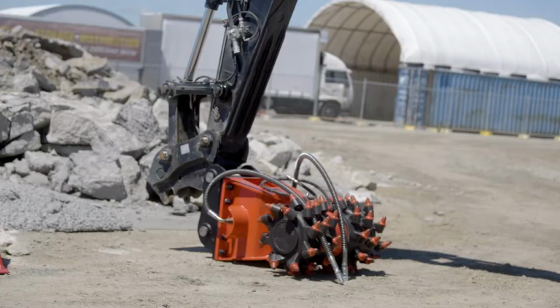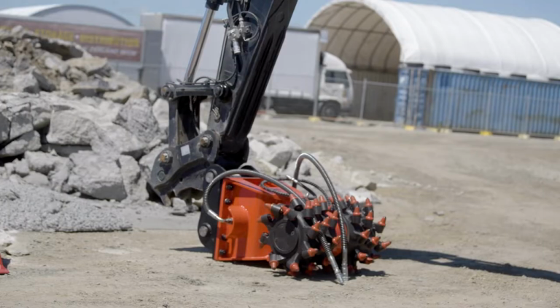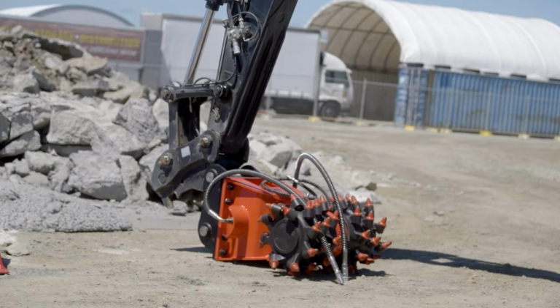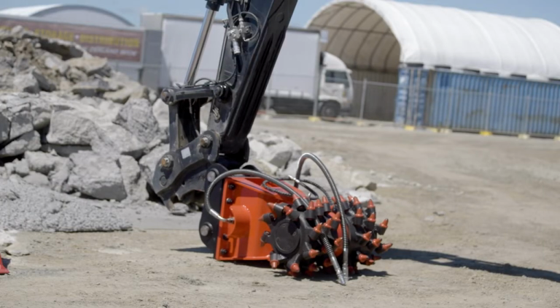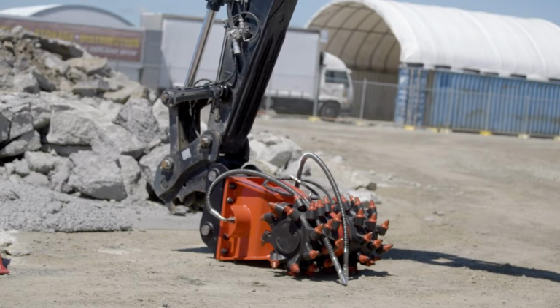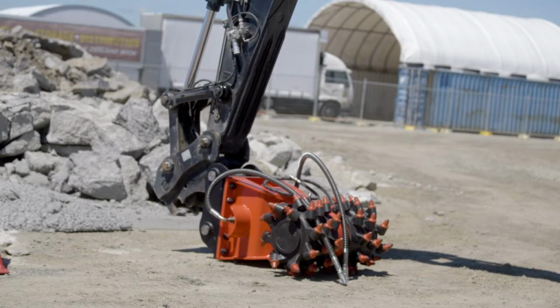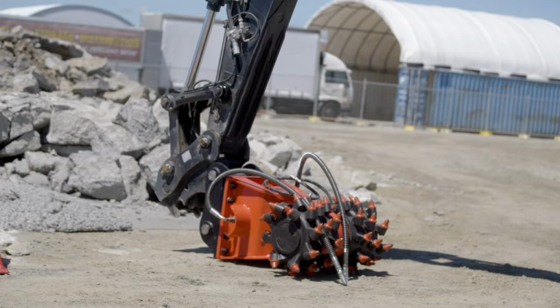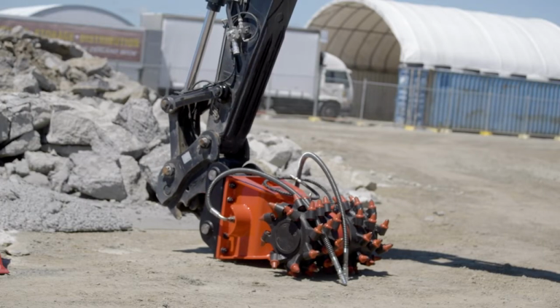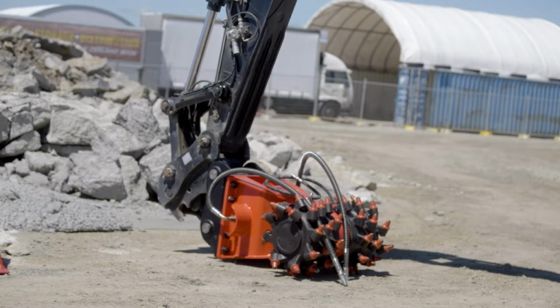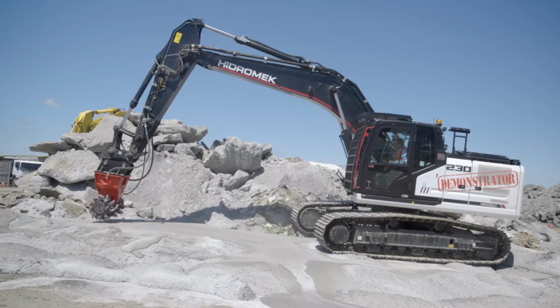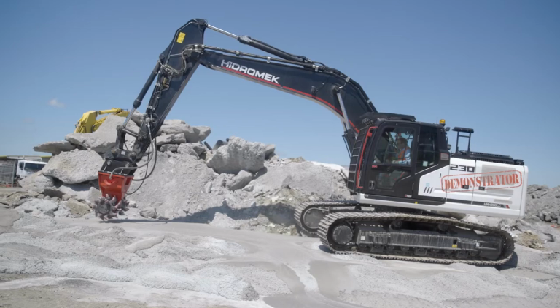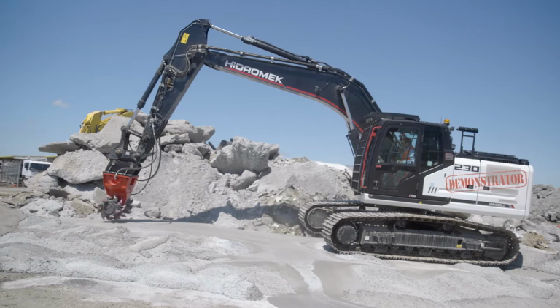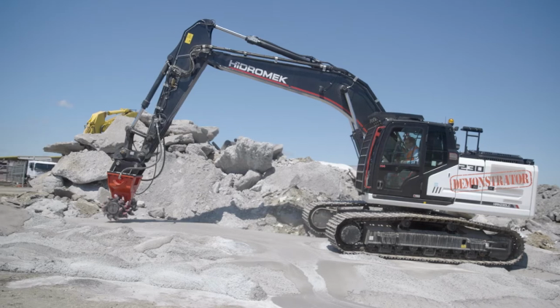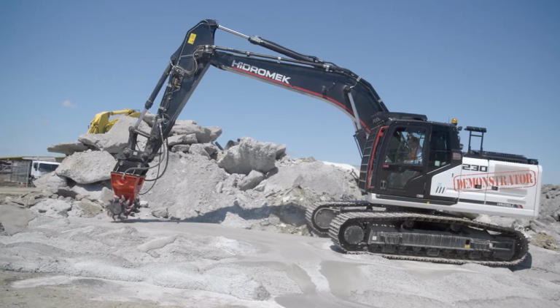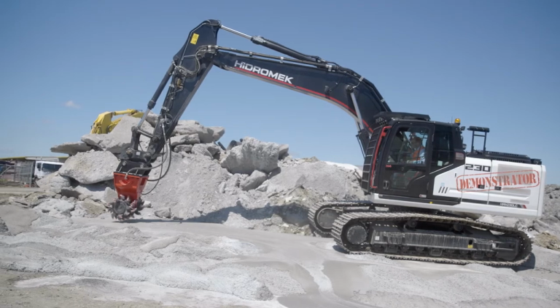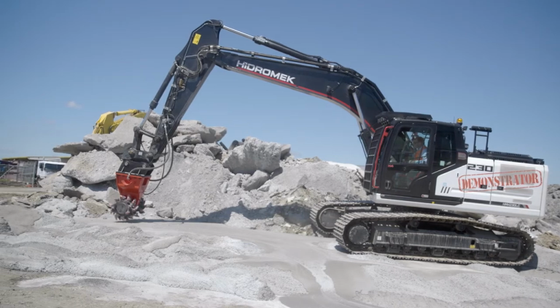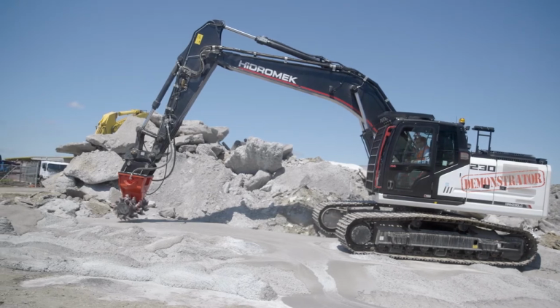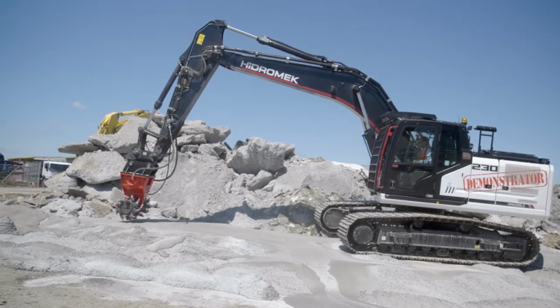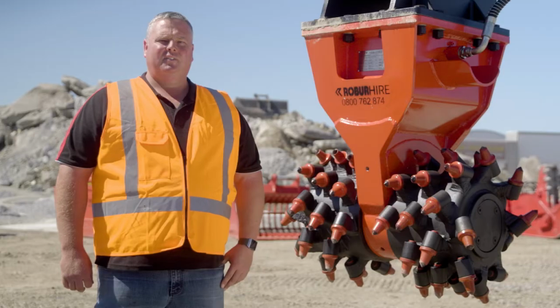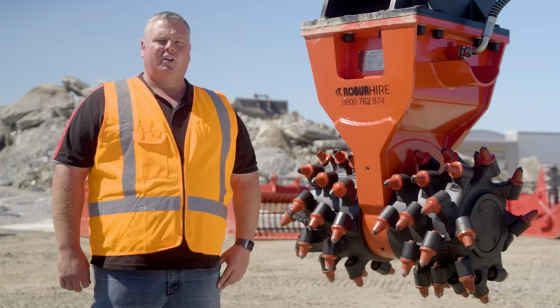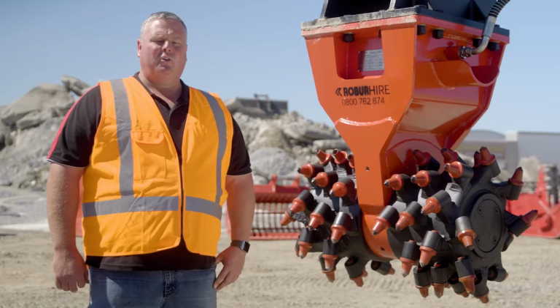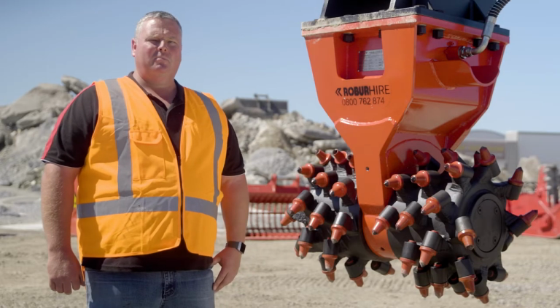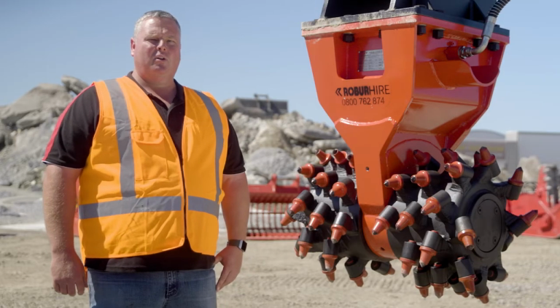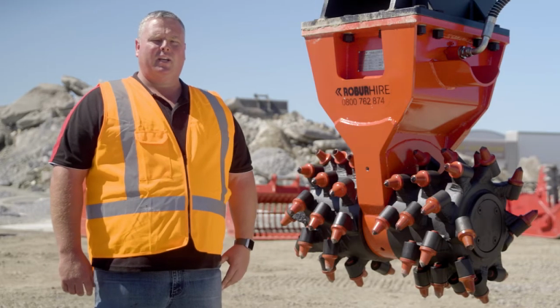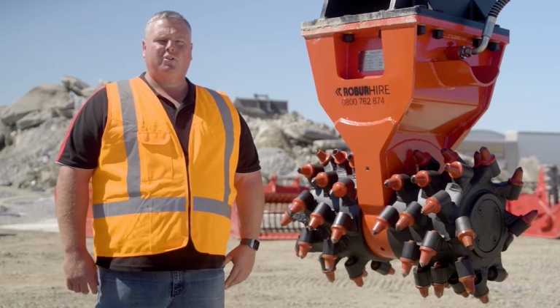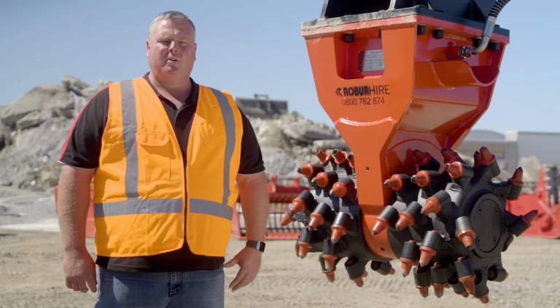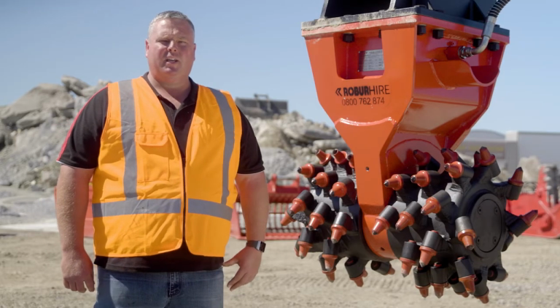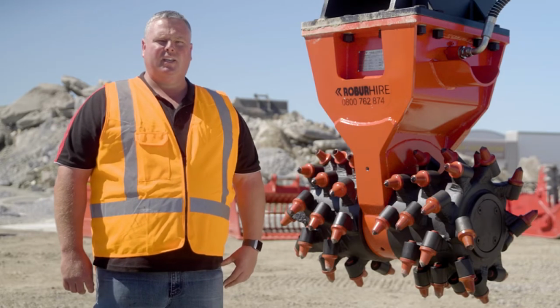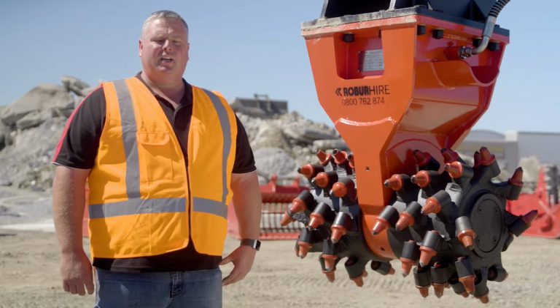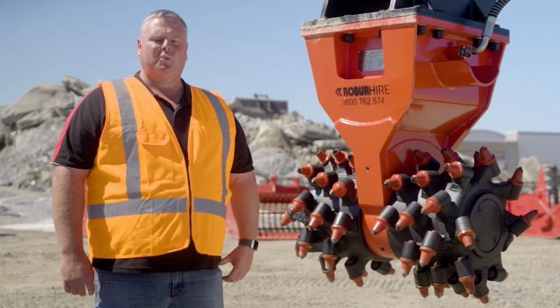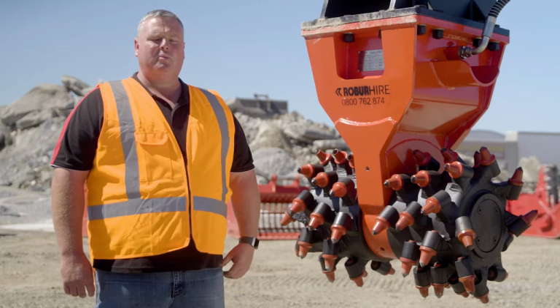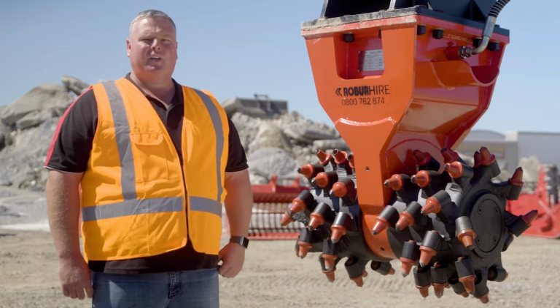We've got them in a range of sizes to suit machines from 7 tonne up to 24 tonne. If you'd like to find out more about our rotary drum cutter, get in touch with Robohire today.